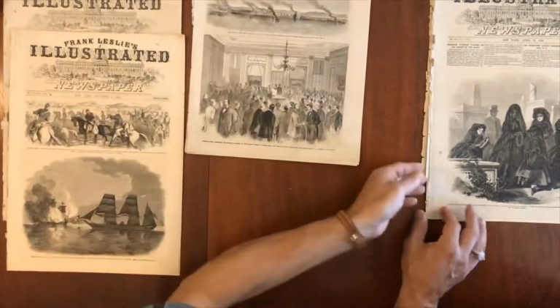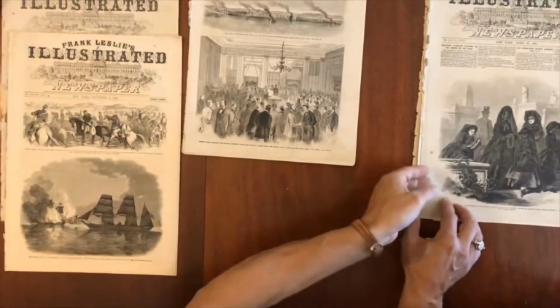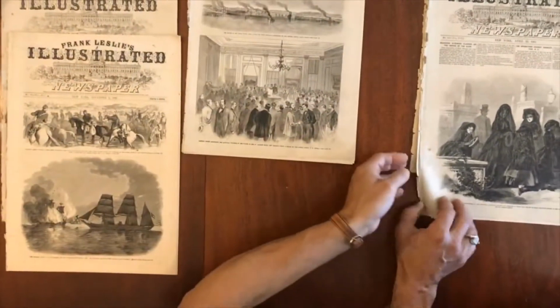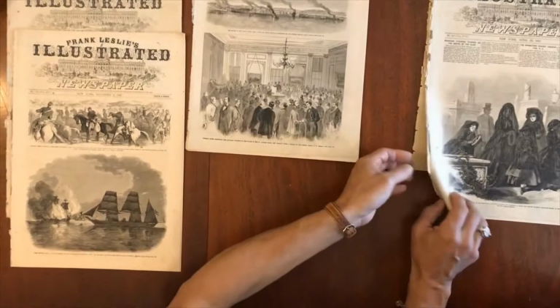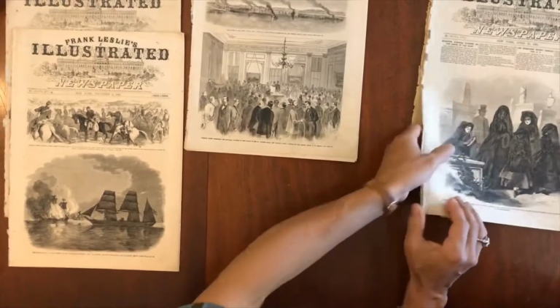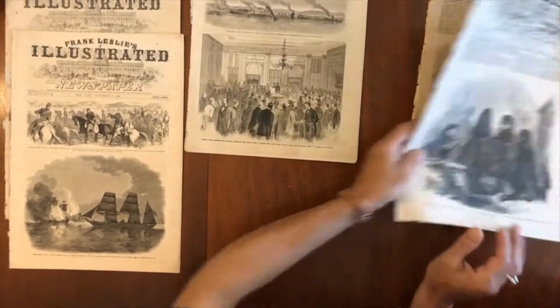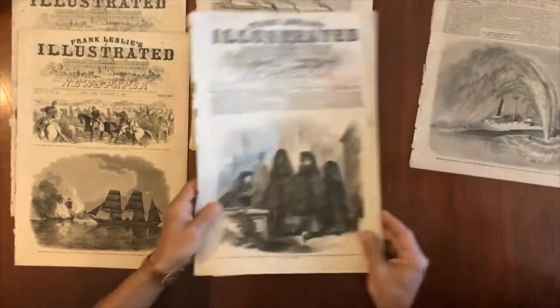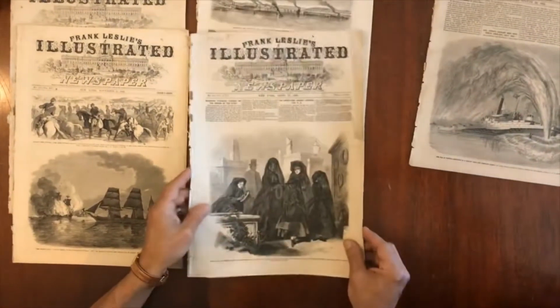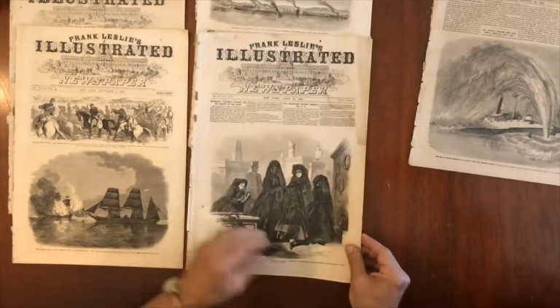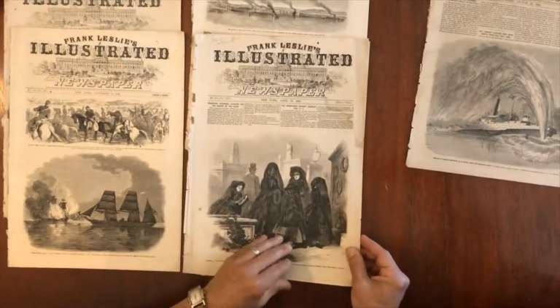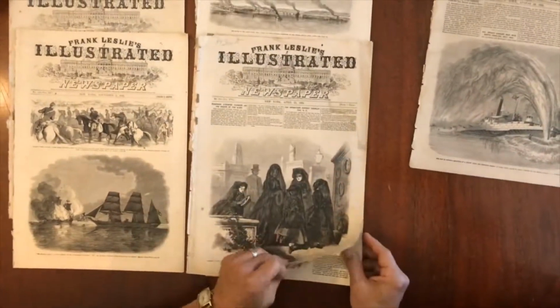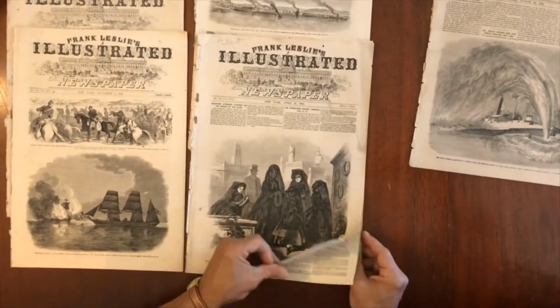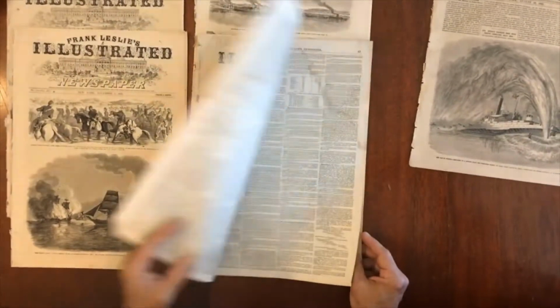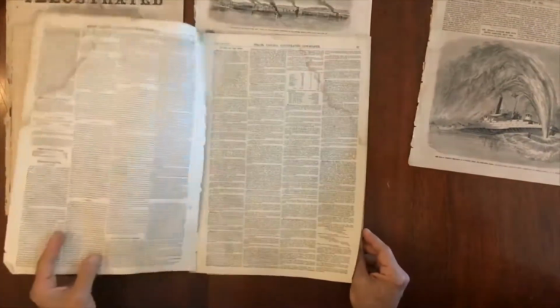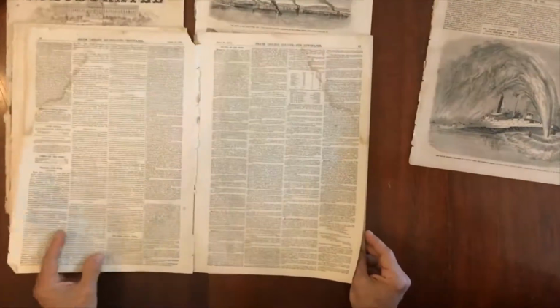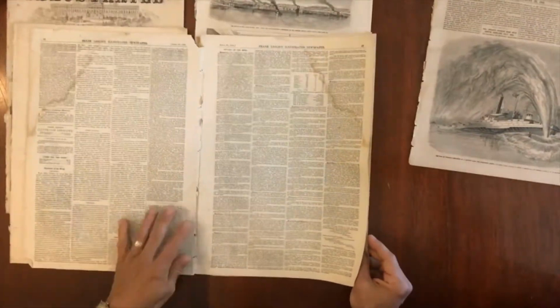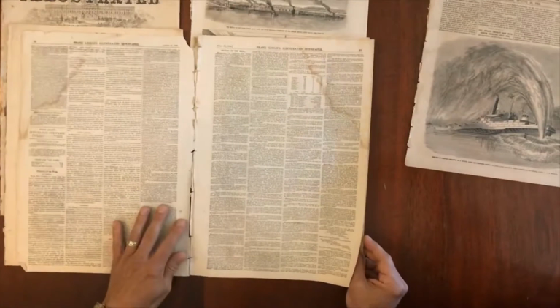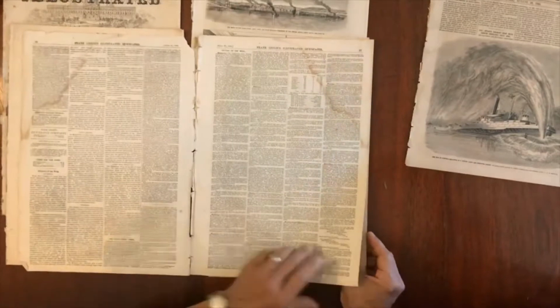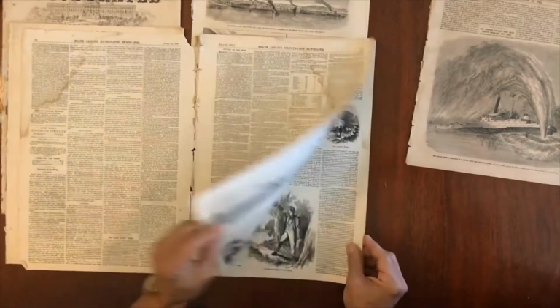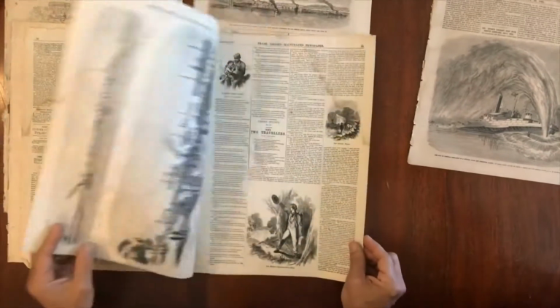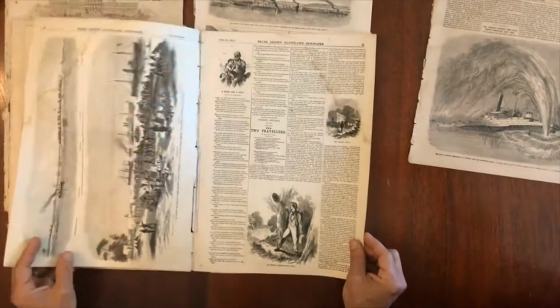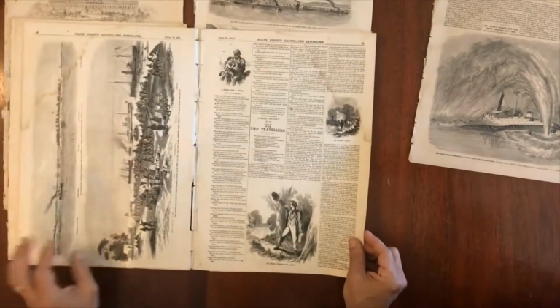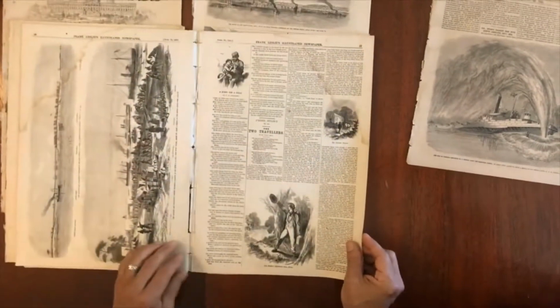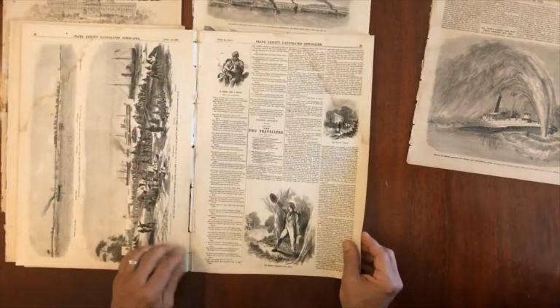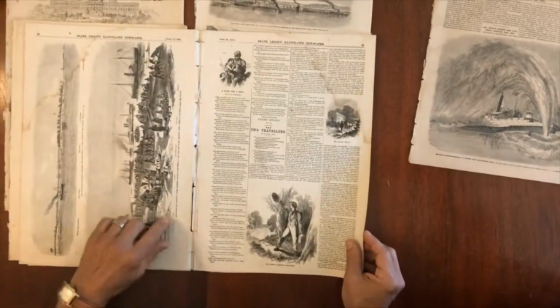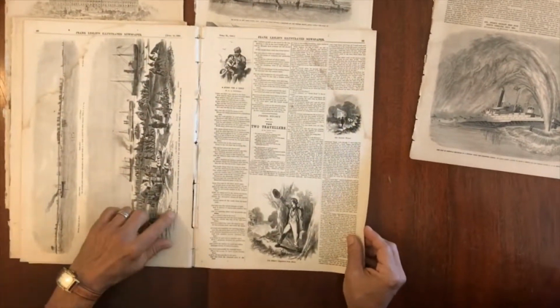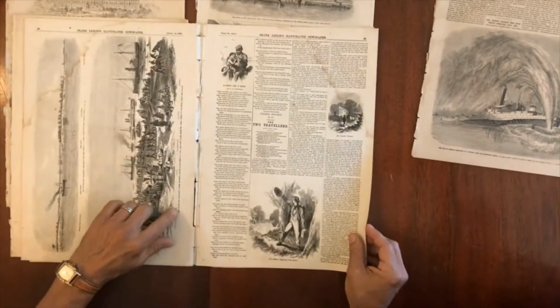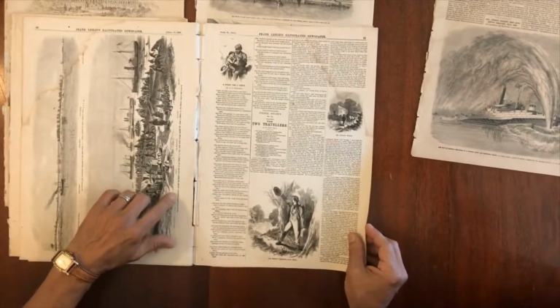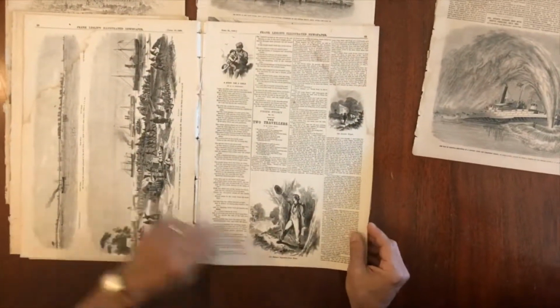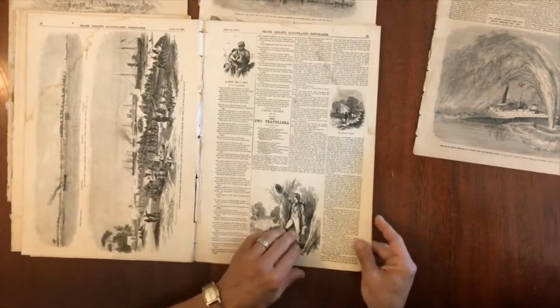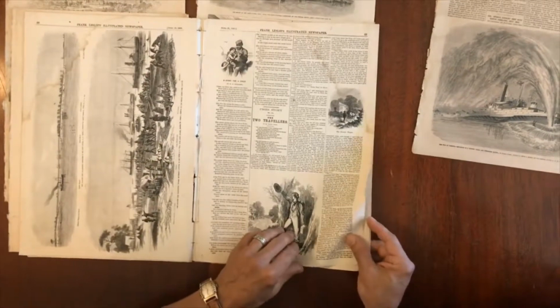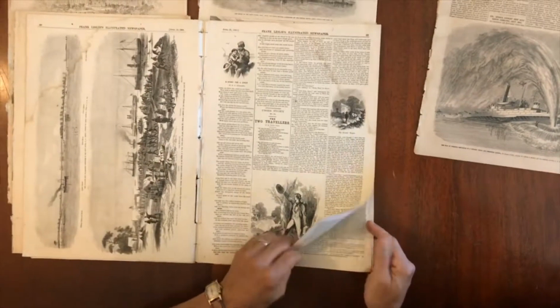And then we've got two more issues to flip through. They each appear to be complete. The pages are loose and so on, some damp staining, but that's just how they survive.